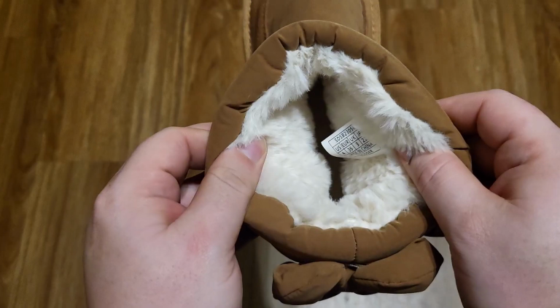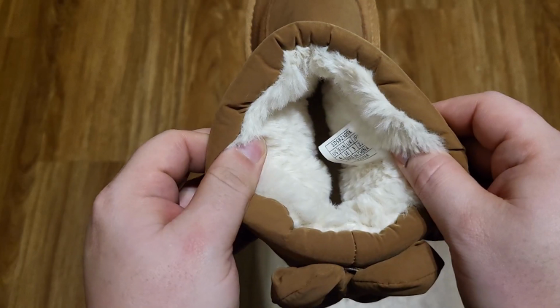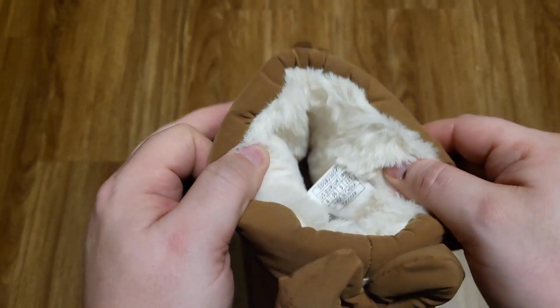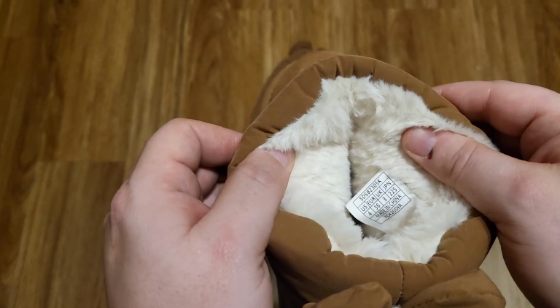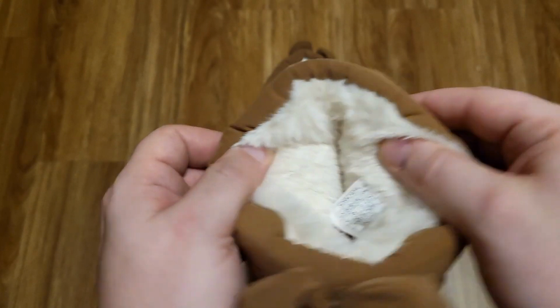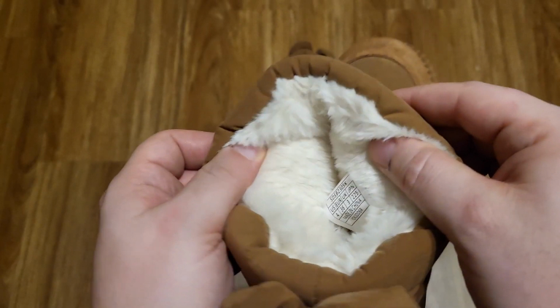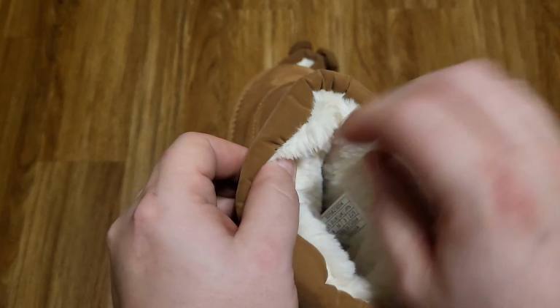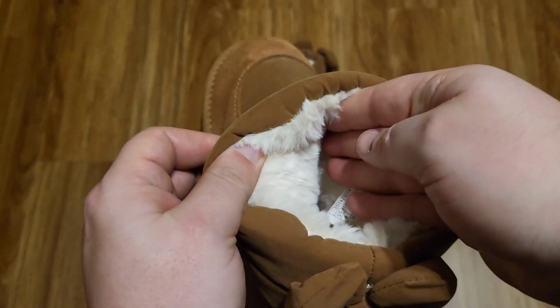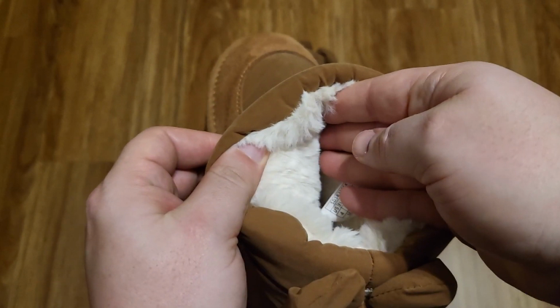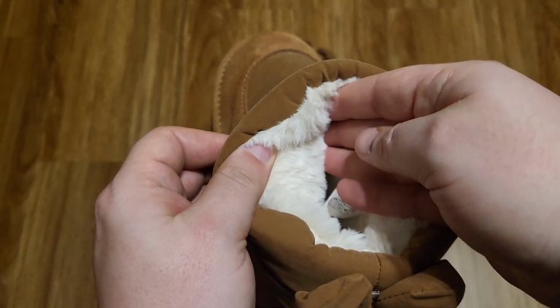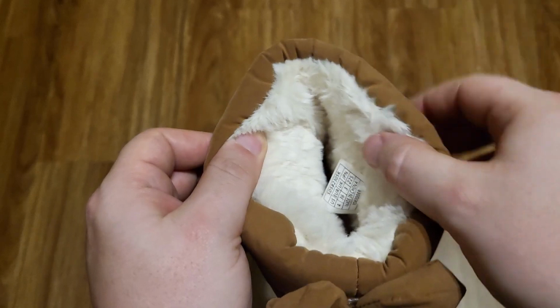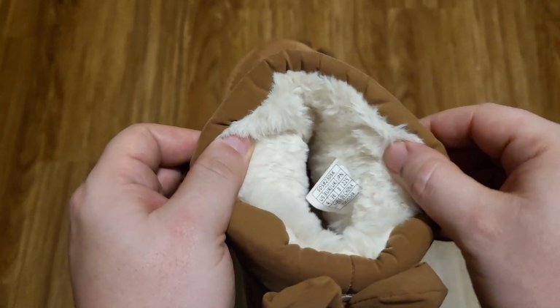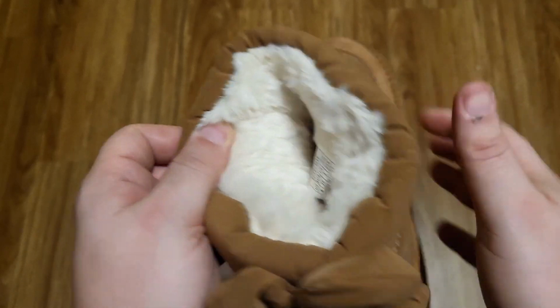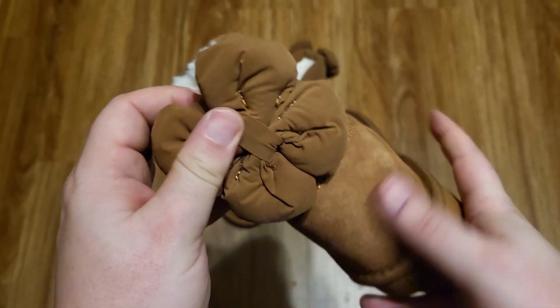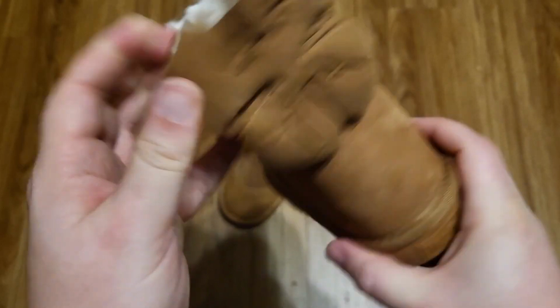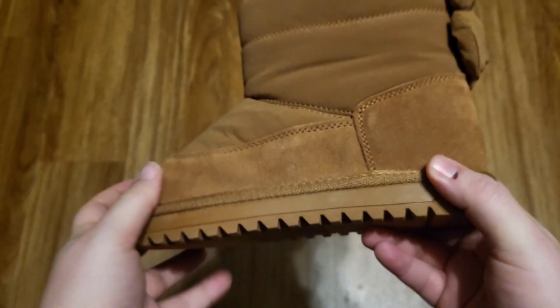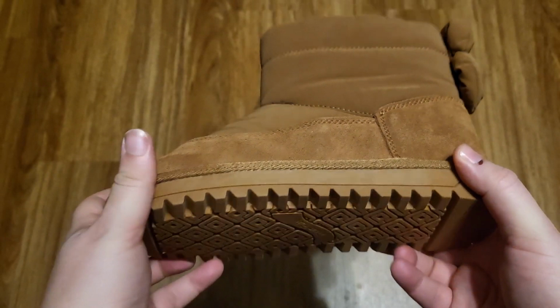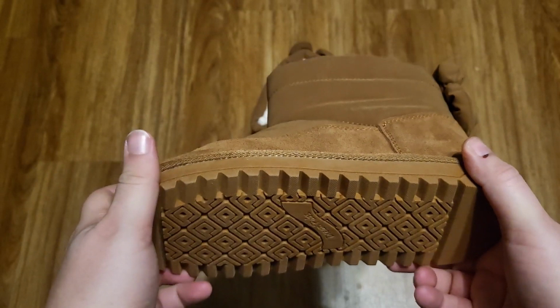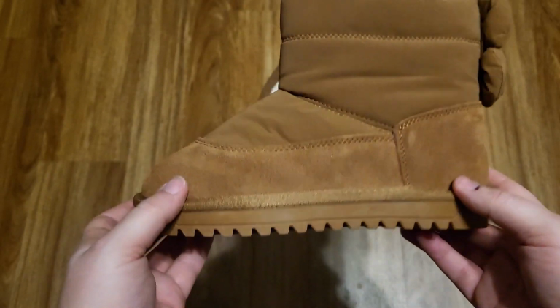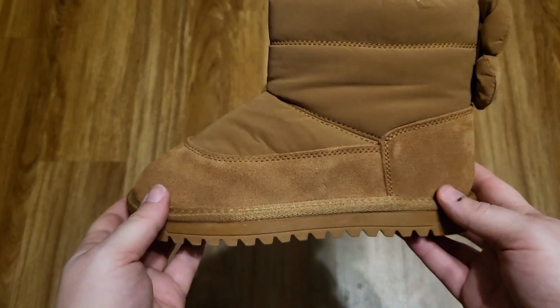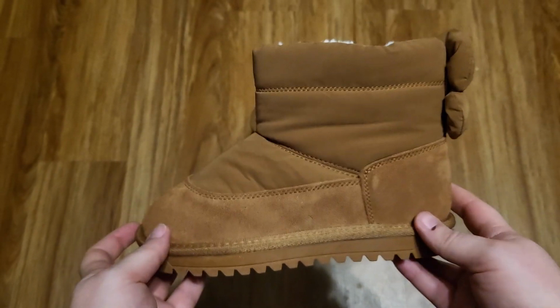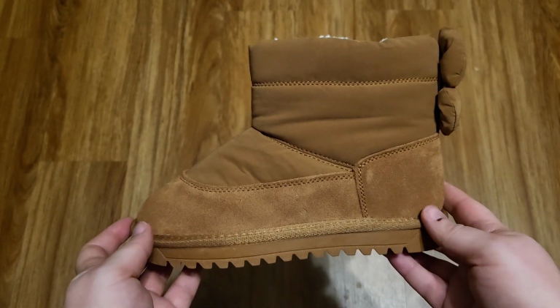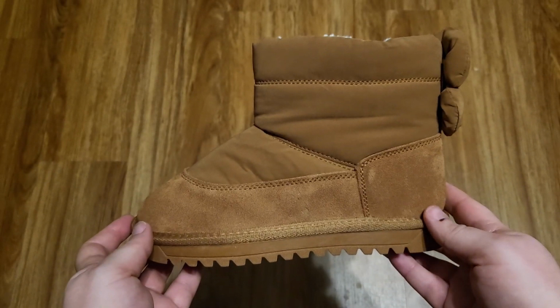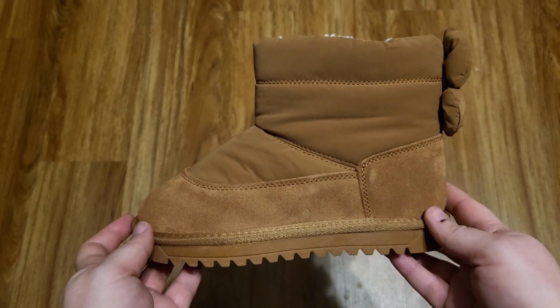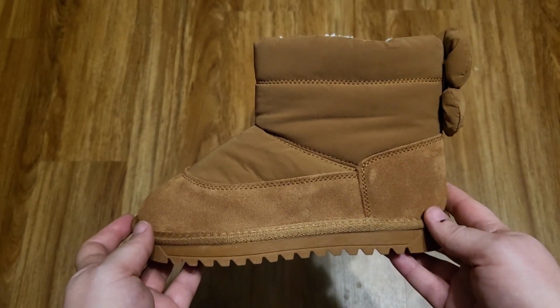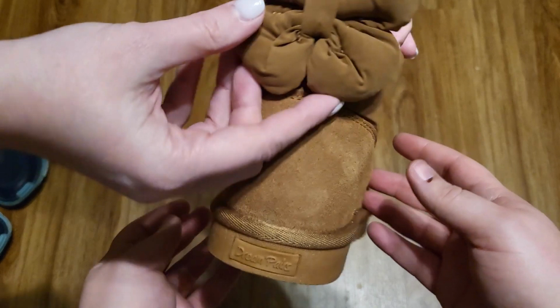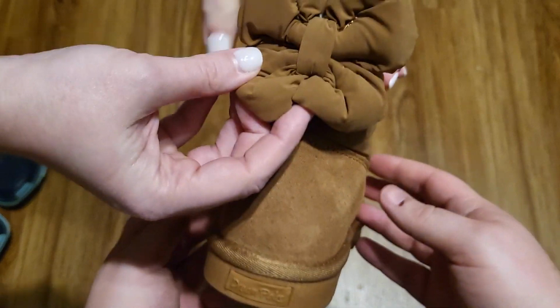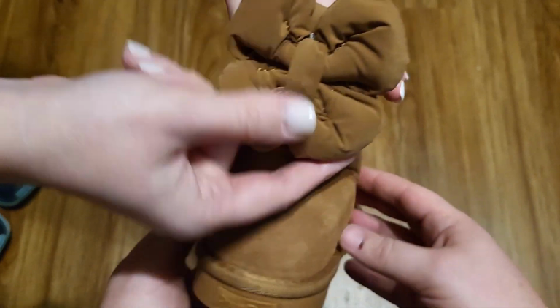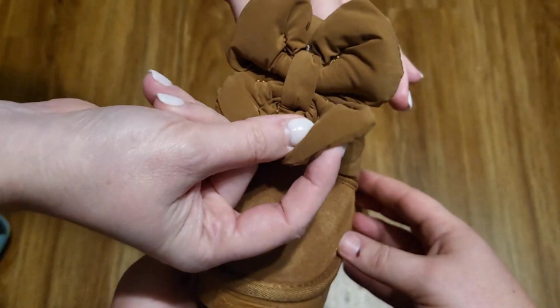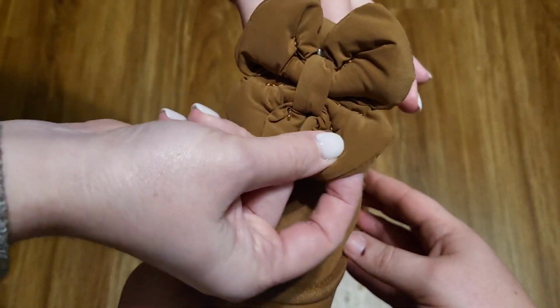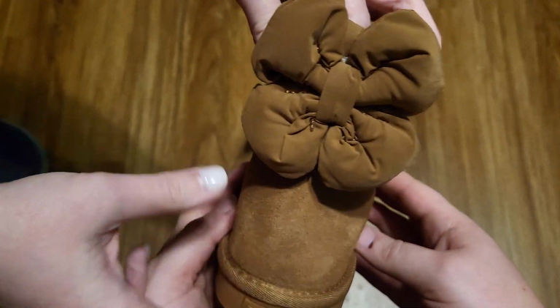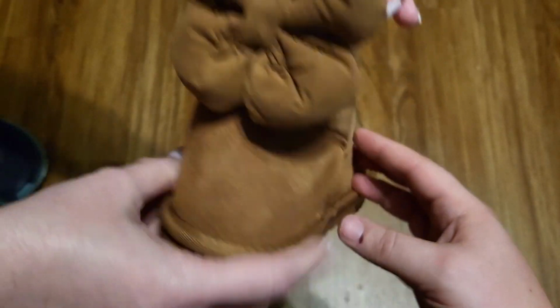If you look inside, these are definitely fur-lined, so that should provide a level of warmth and comfort. I'm going to have my friend's kid try these on and she'll let me know how they feel. Cute bow detailing — that's adorable.